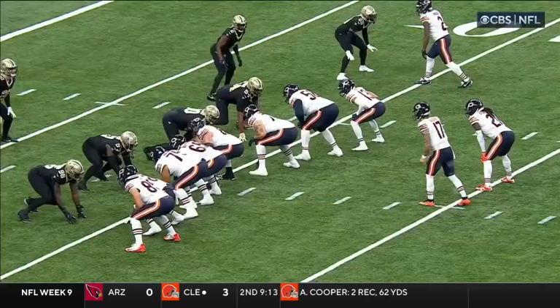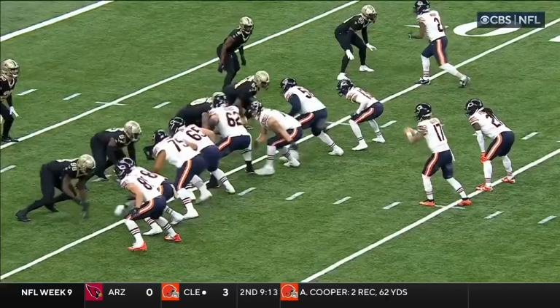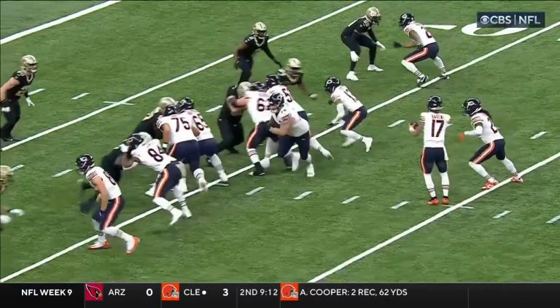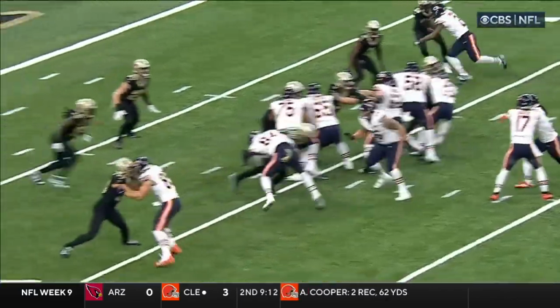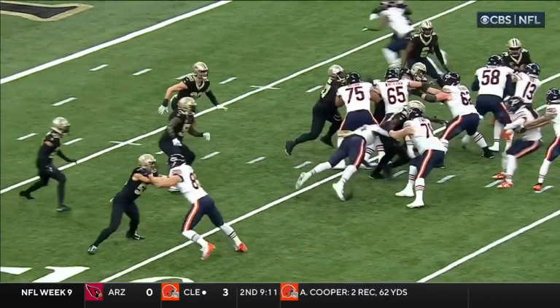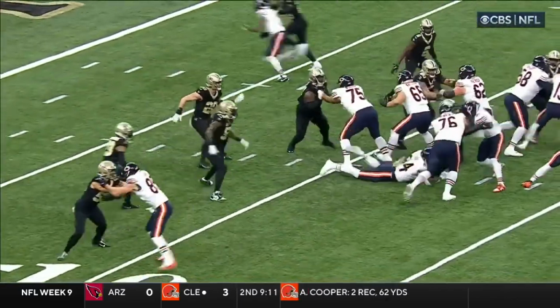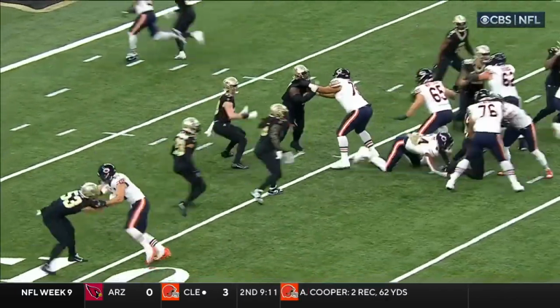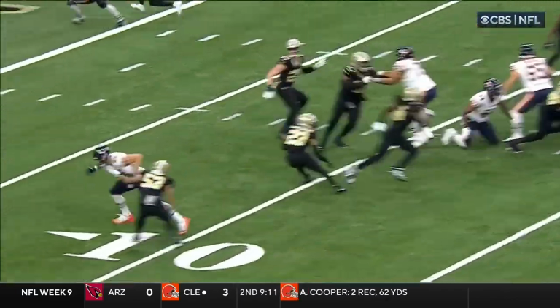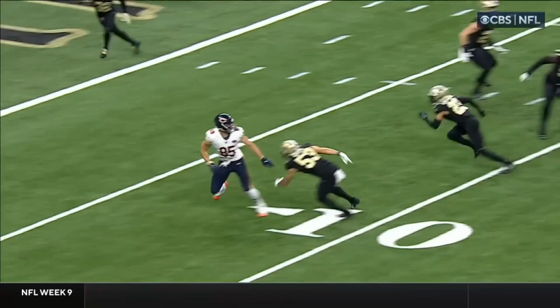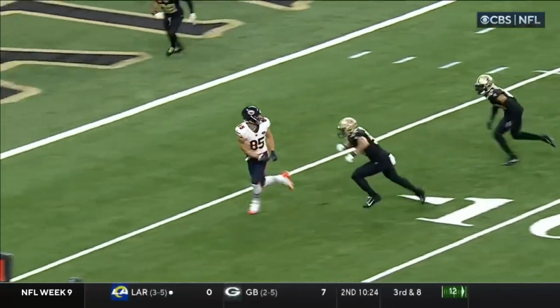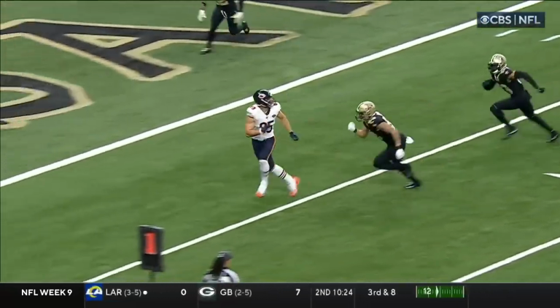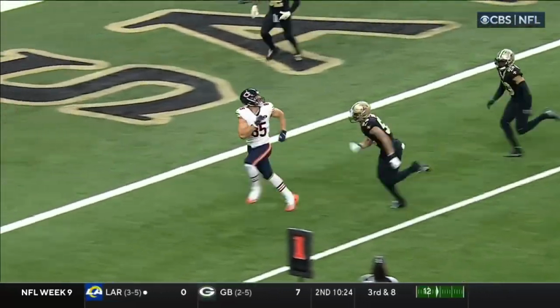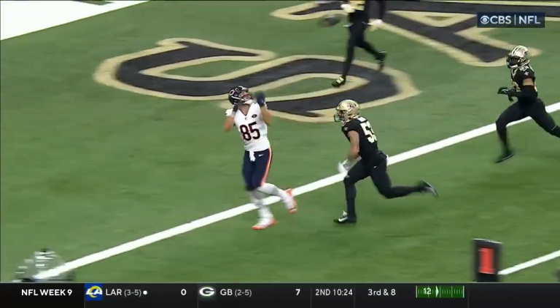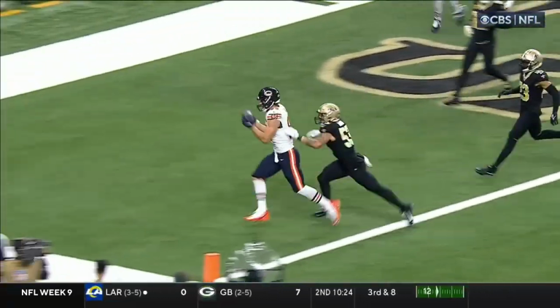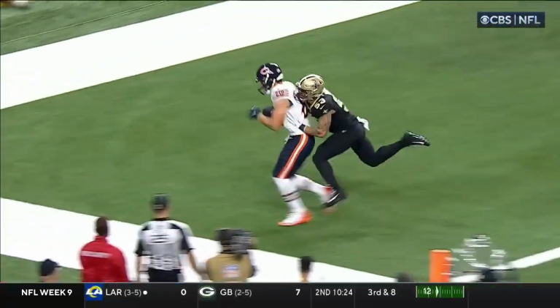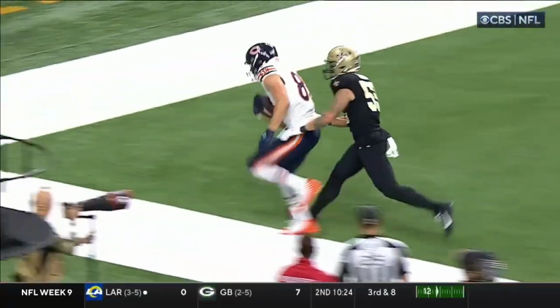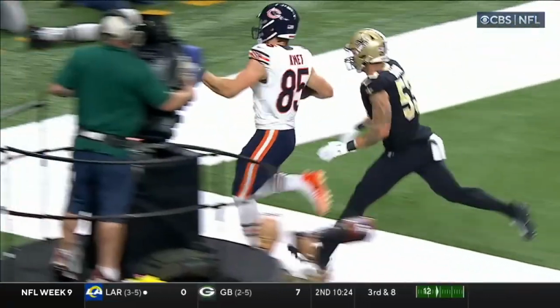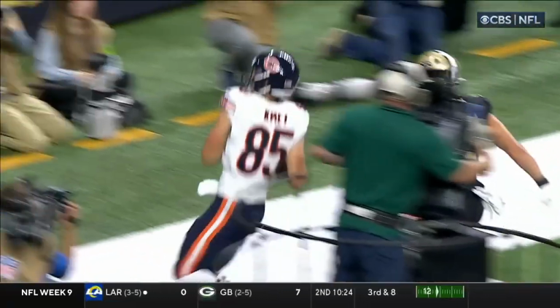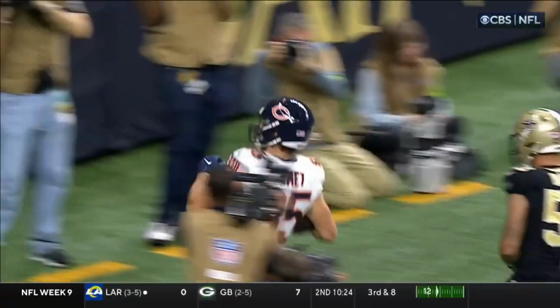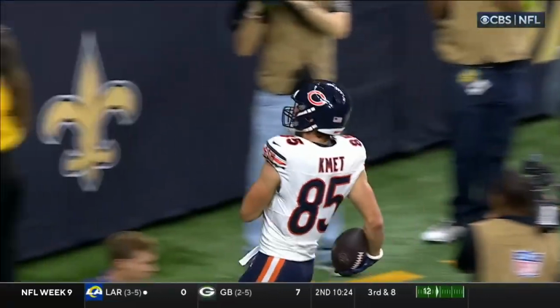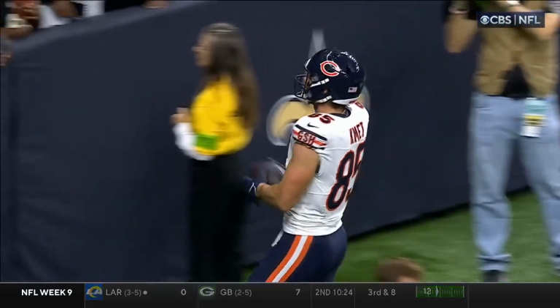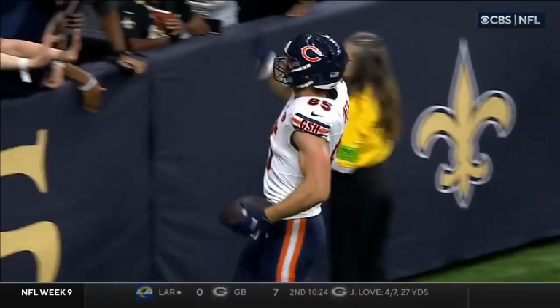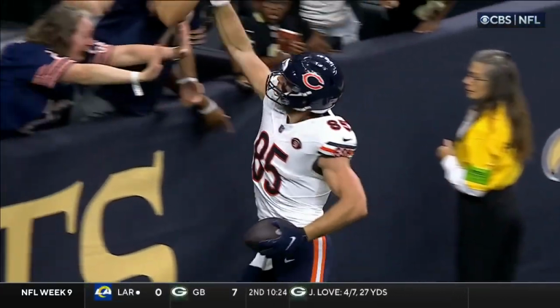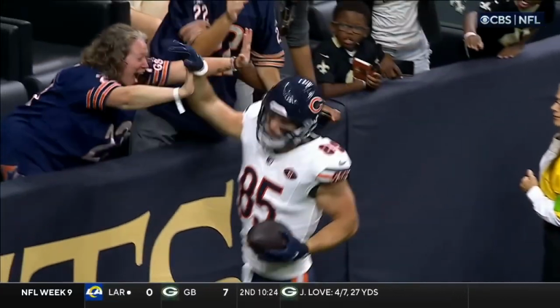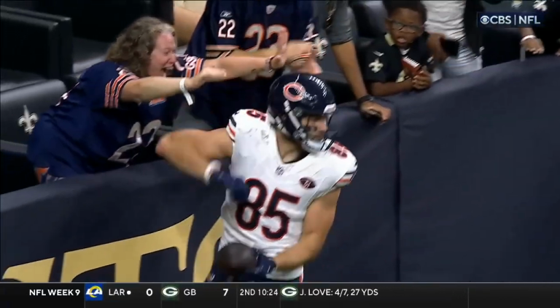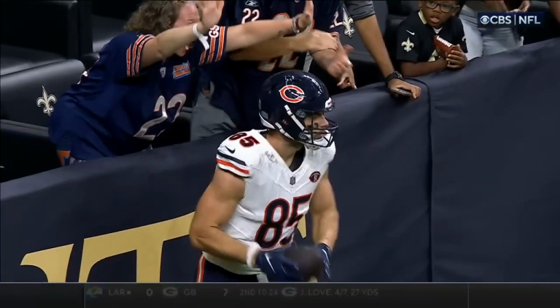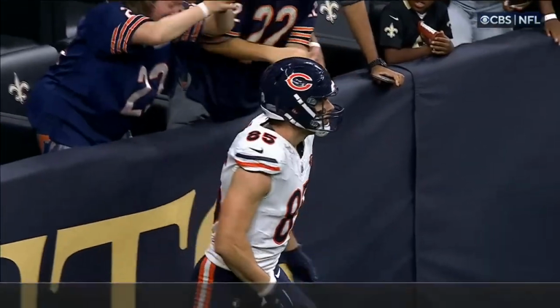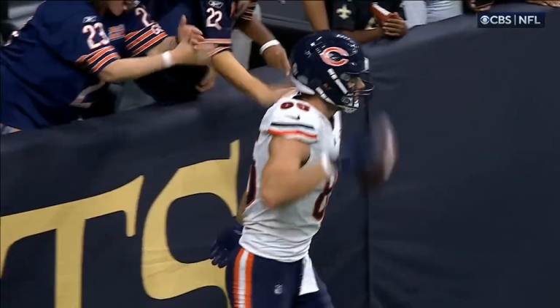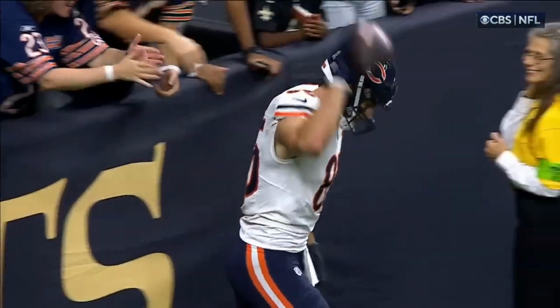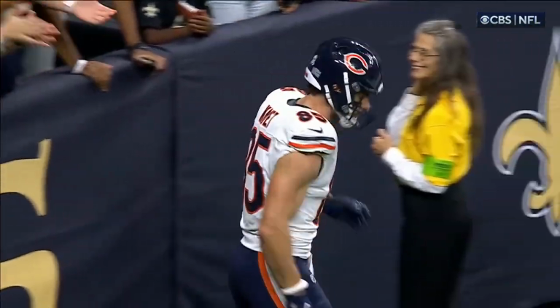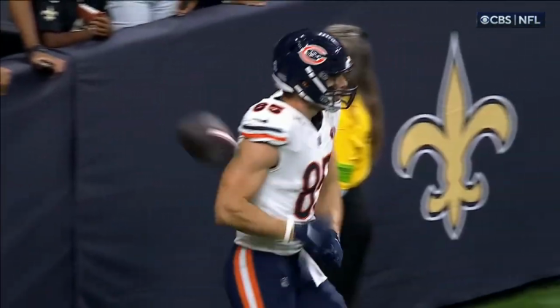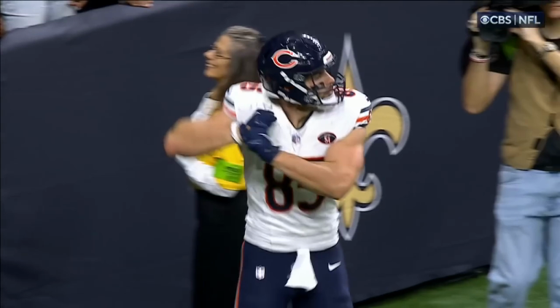This is a delay by Kmet. He goes and blocks to start, it's man-to-man coverage, and just tosses the defender aside. Then finds open space in the back. Good patience by Tyson Bagent — very nice delay, kind of a slip route. Whatever you want to call it, a little delay pop route.